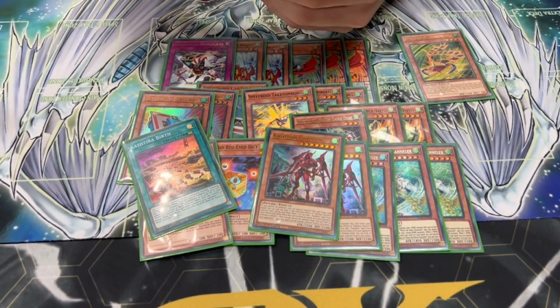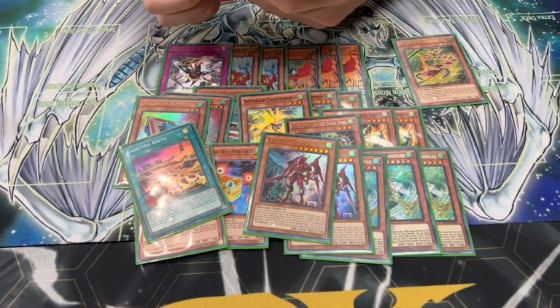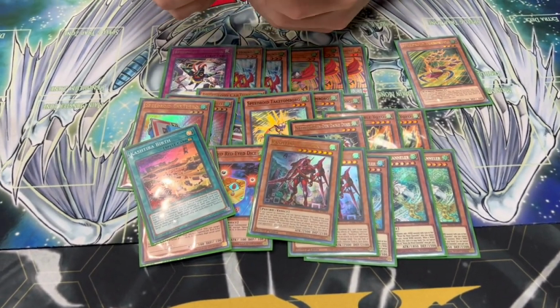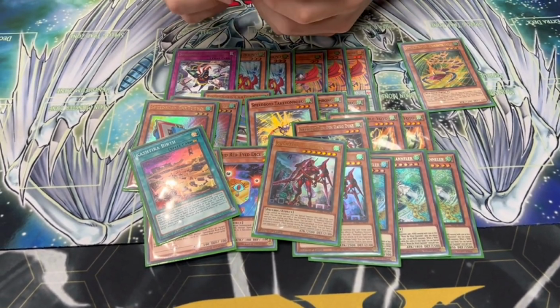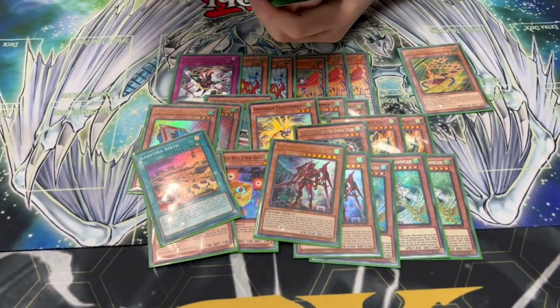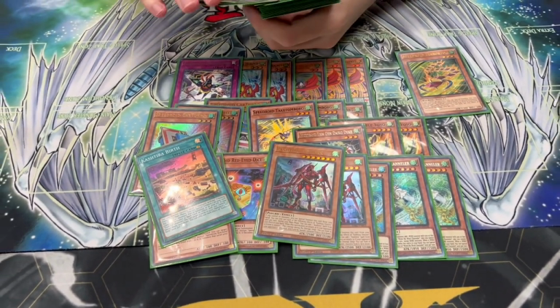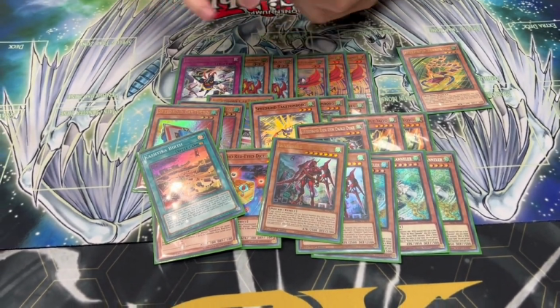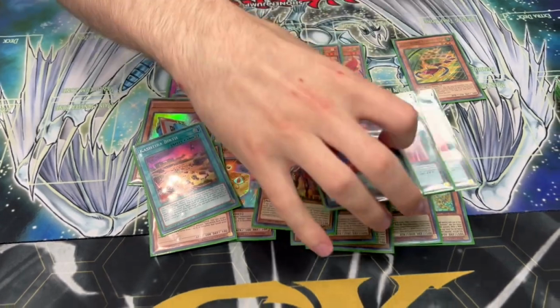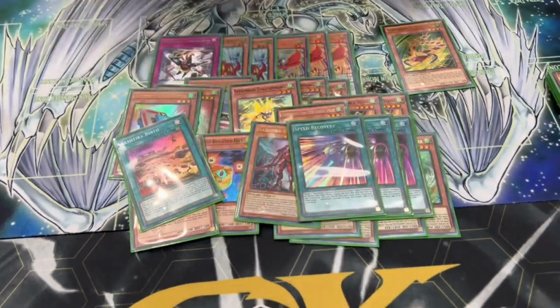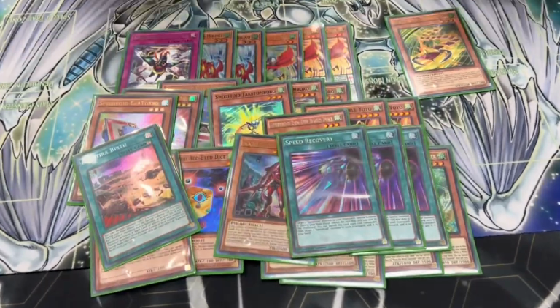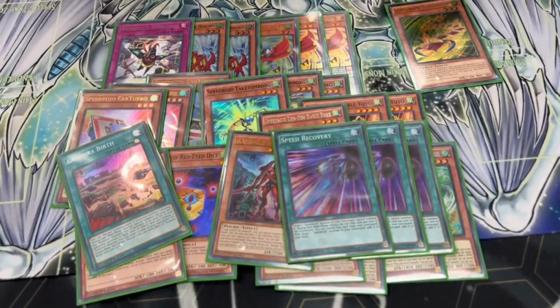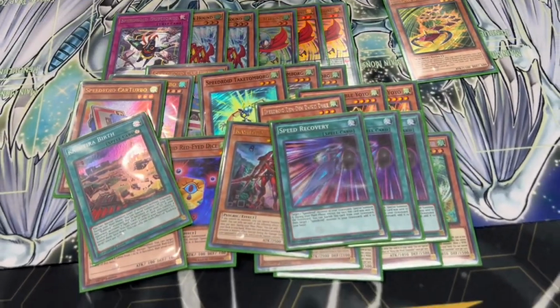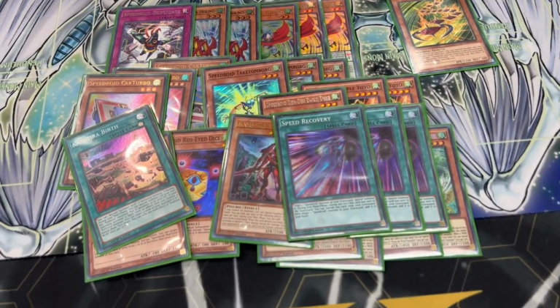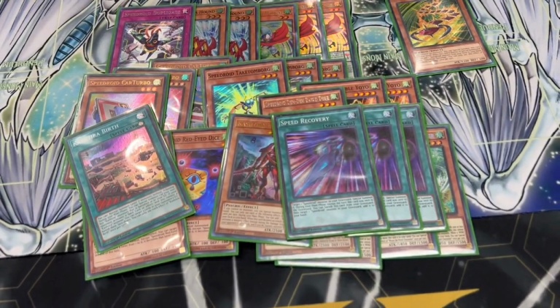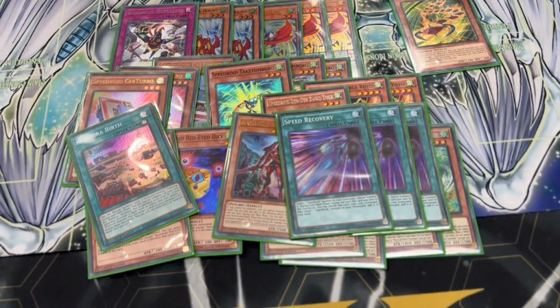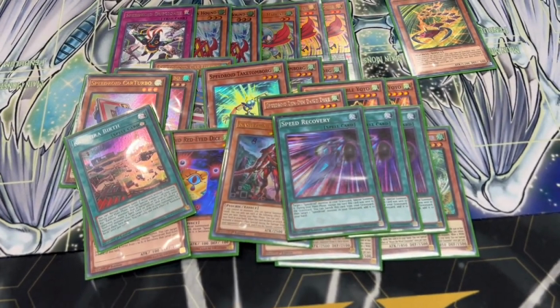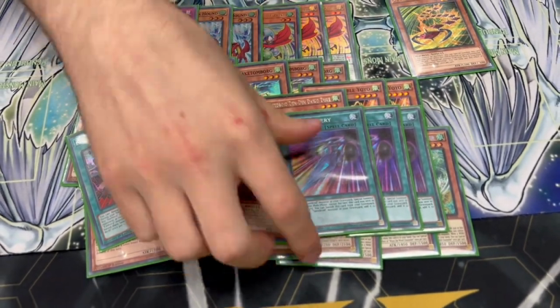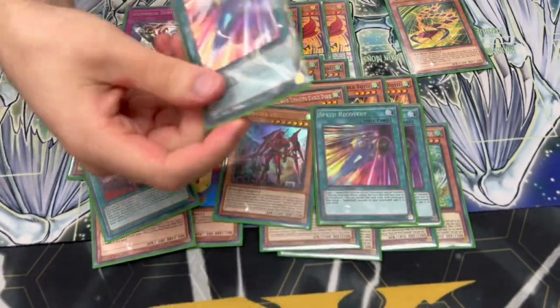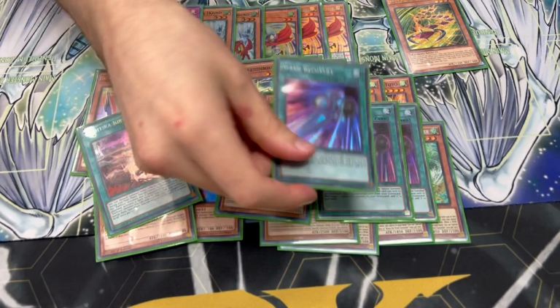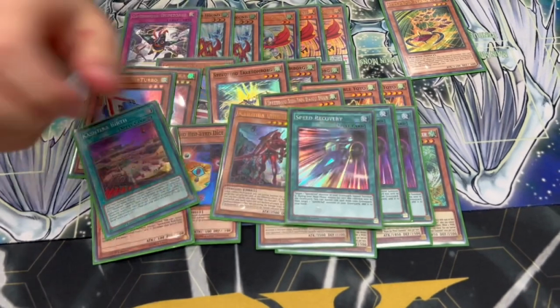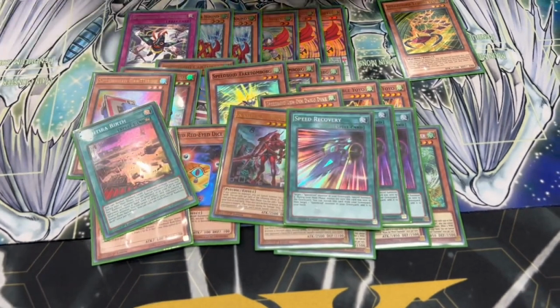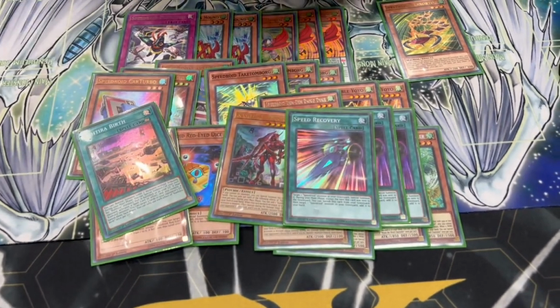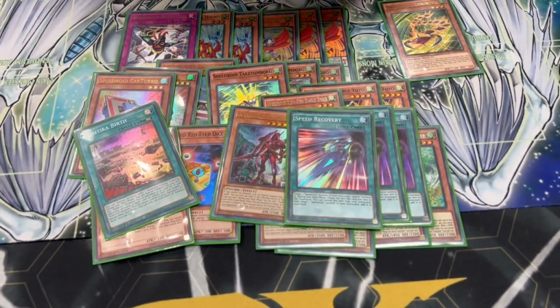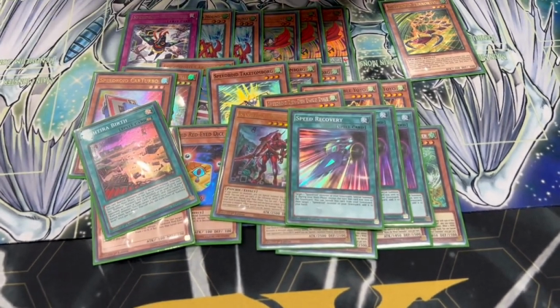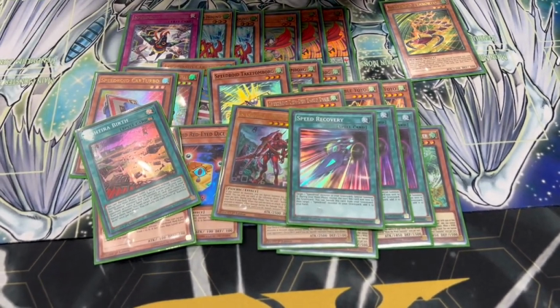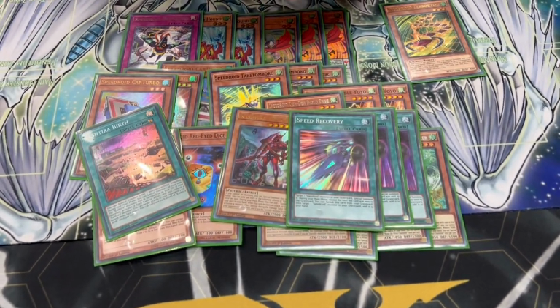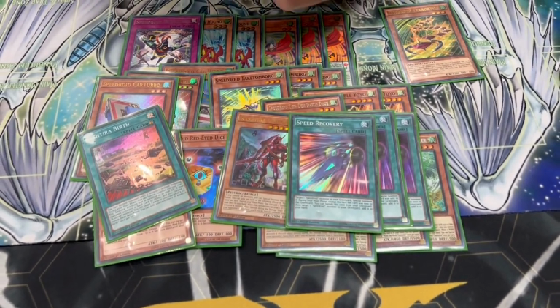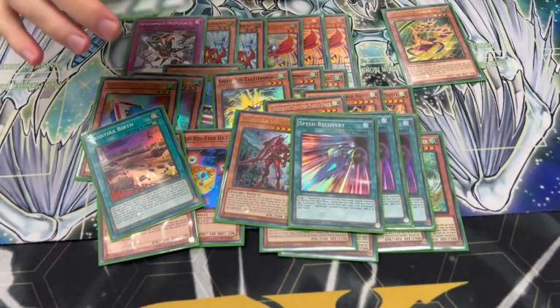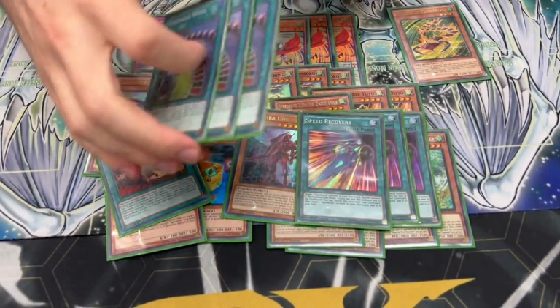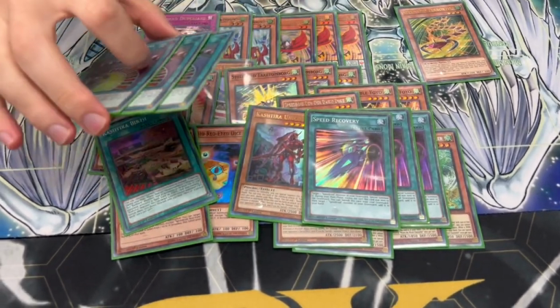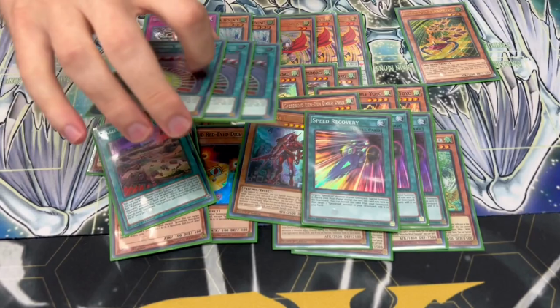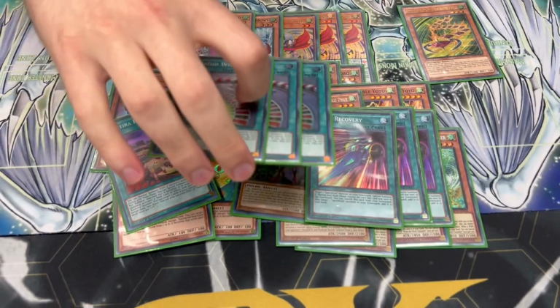For spells and traps, we're playing three Speed Recovery — the Monster Reborn of the deck, it's really good. On the following turn, banish it and add them back. So some guaranteed follow-up for the next turn.